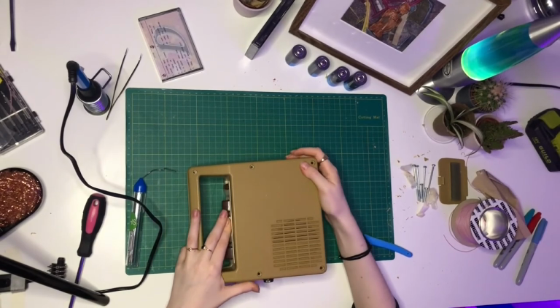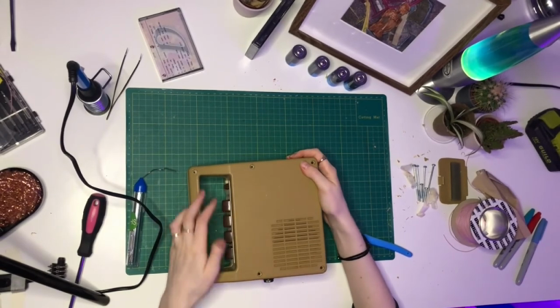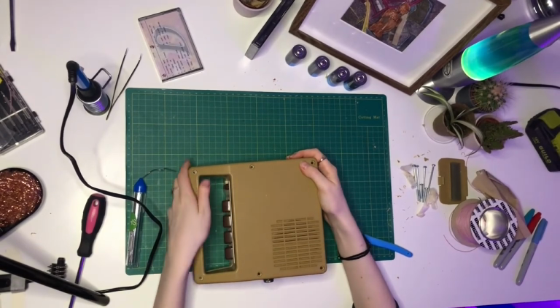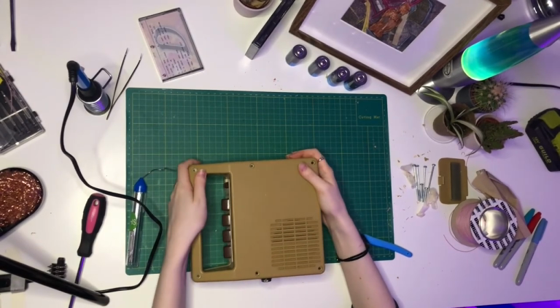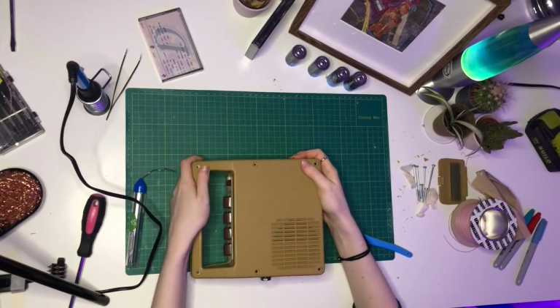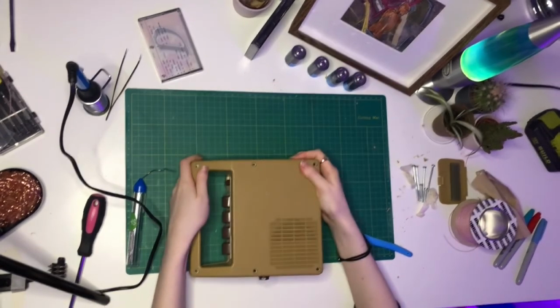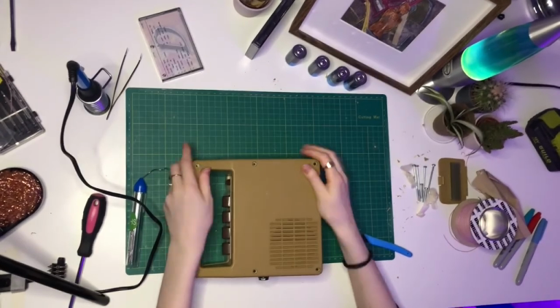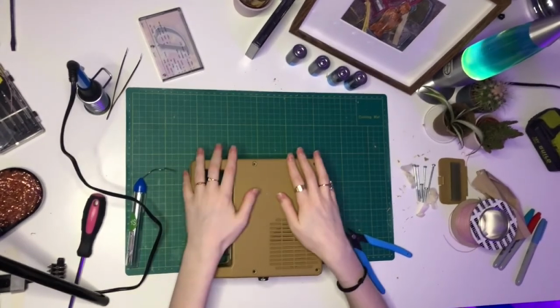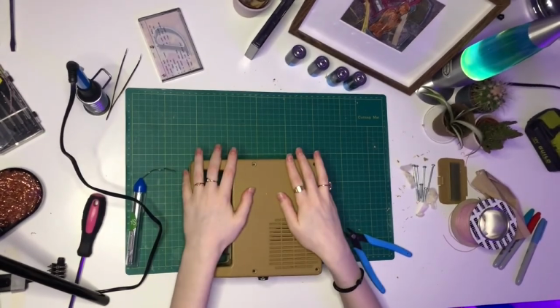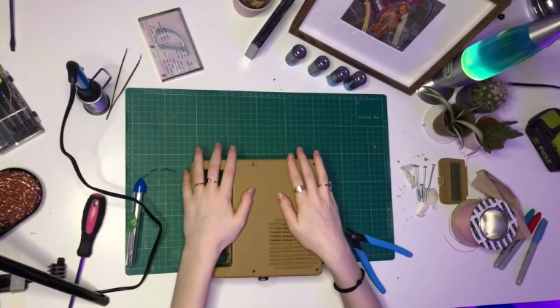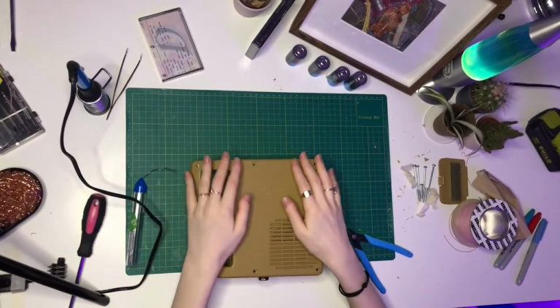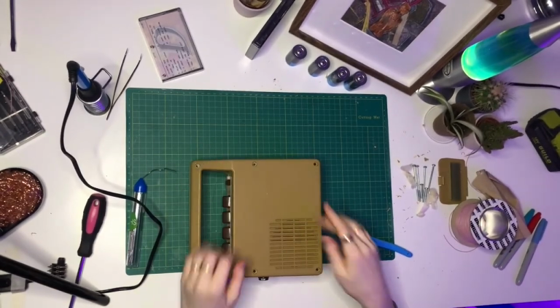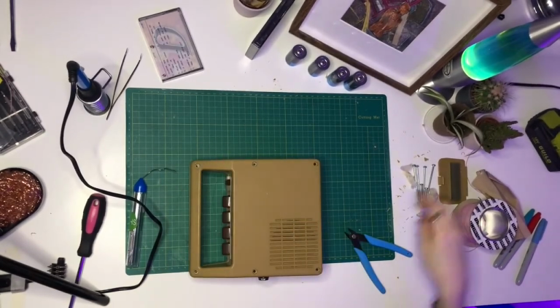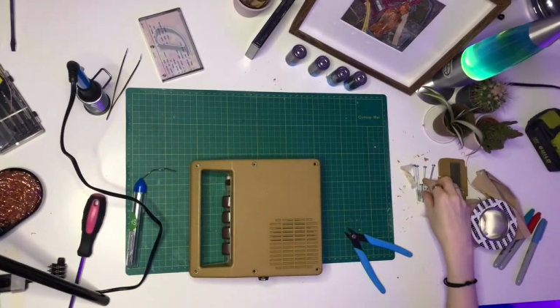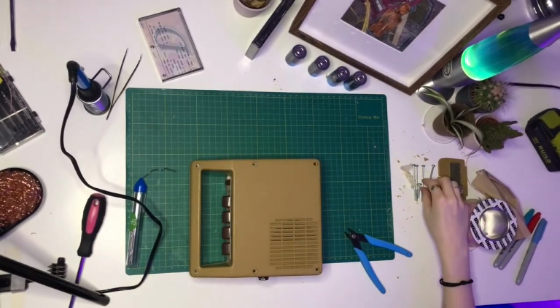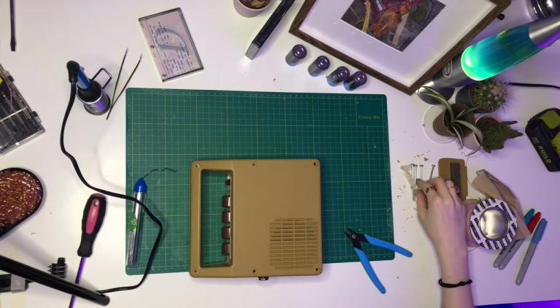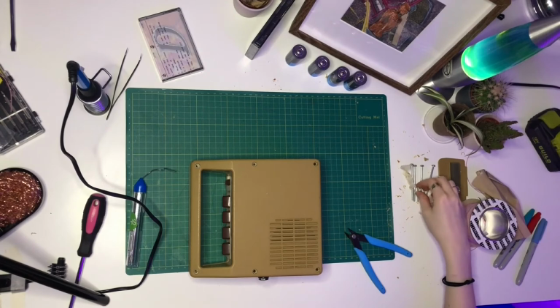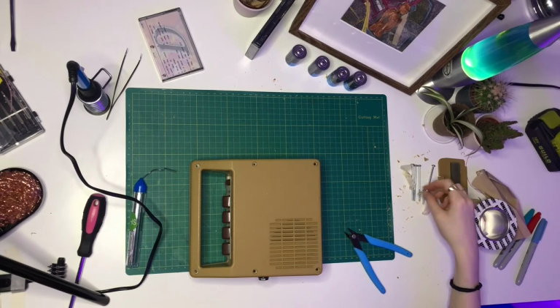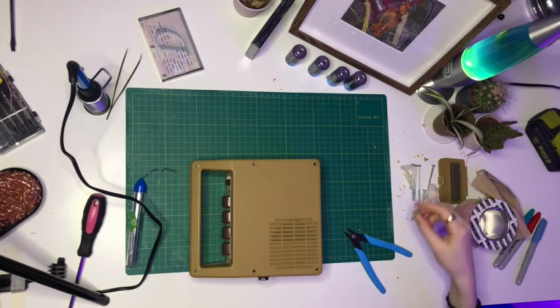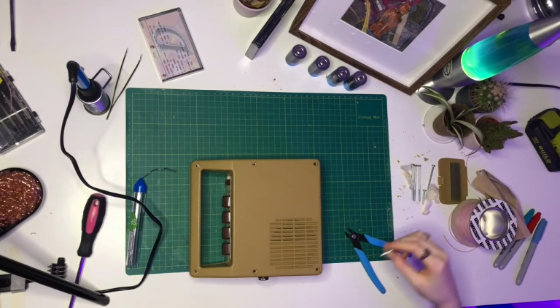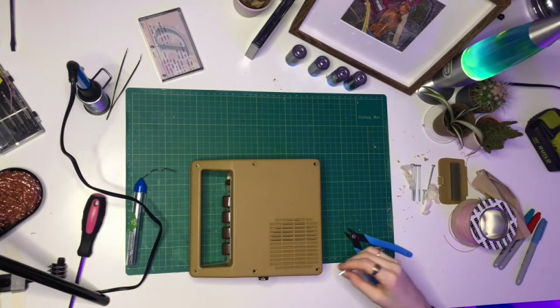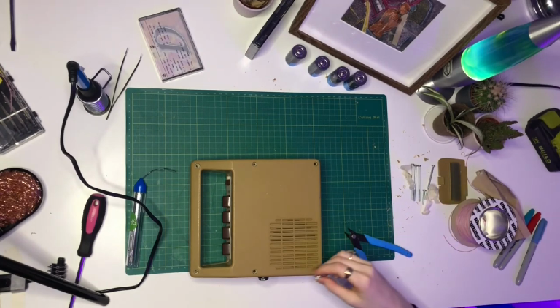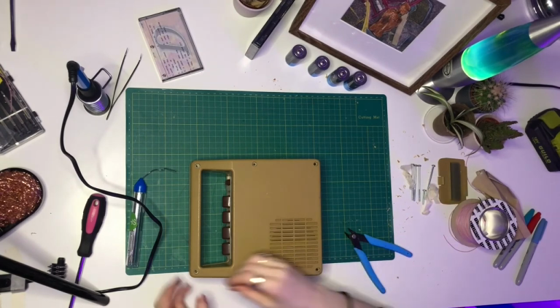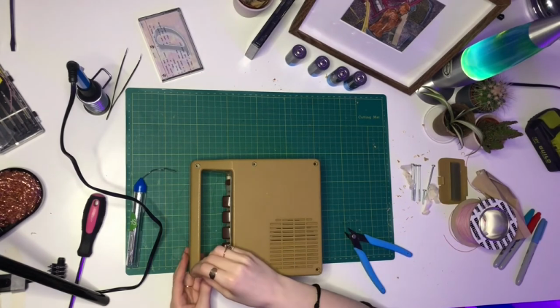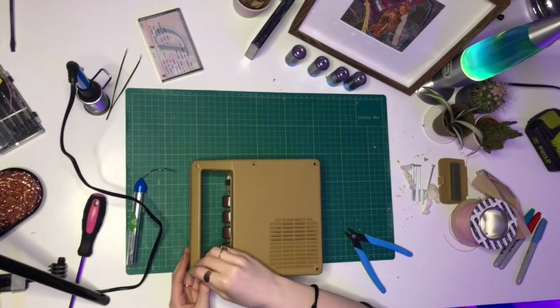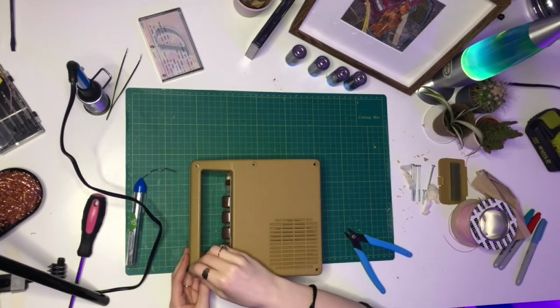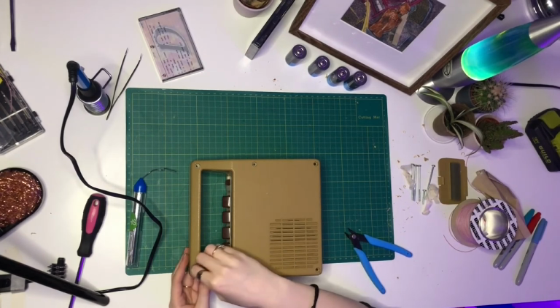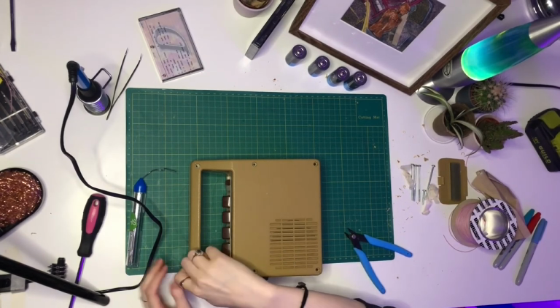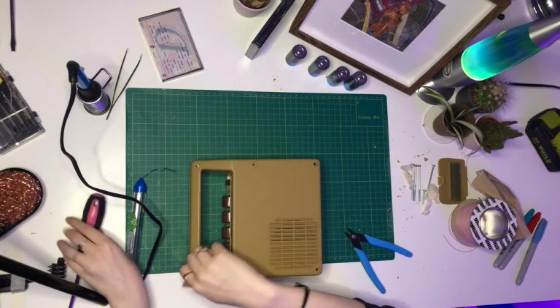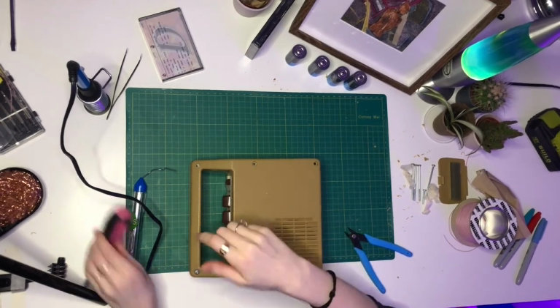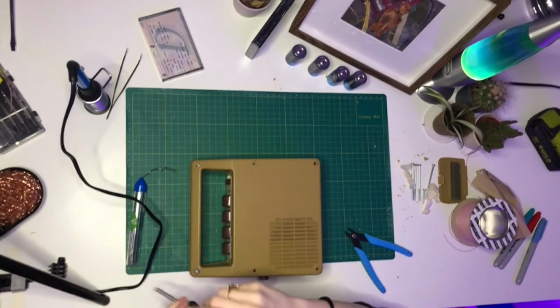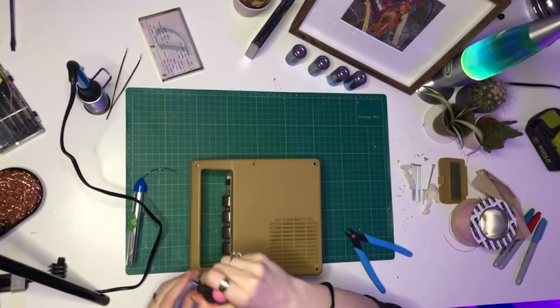I still can't believe I put it back together and then didn't show it working, but make sure to check out part two where you will see it working.